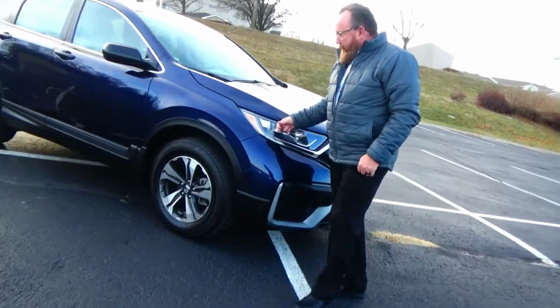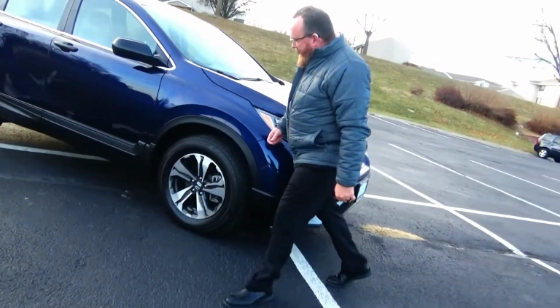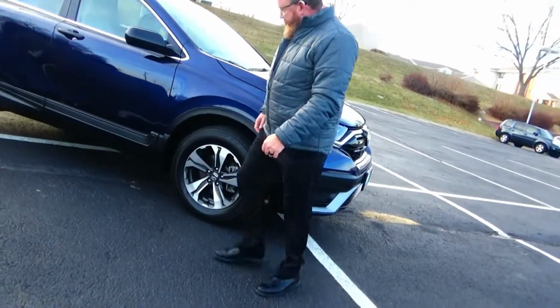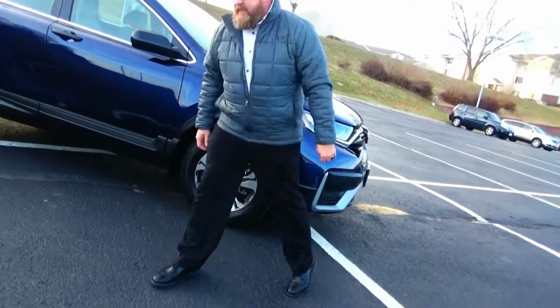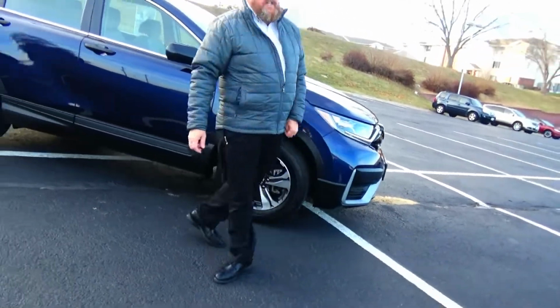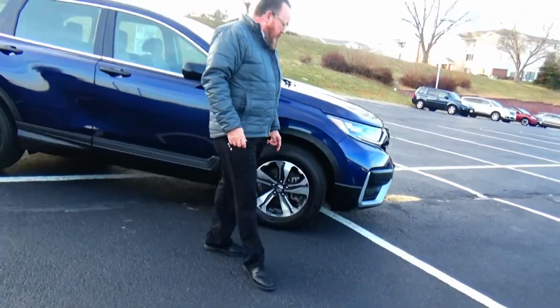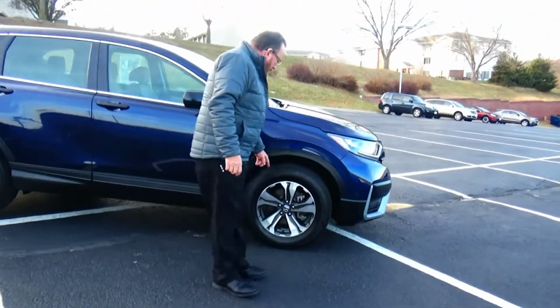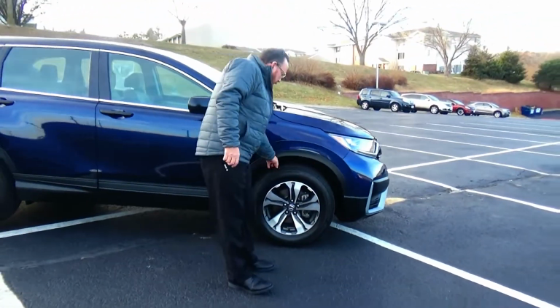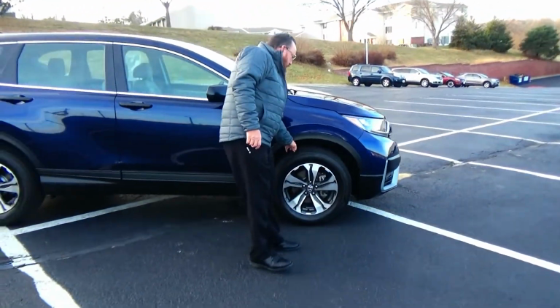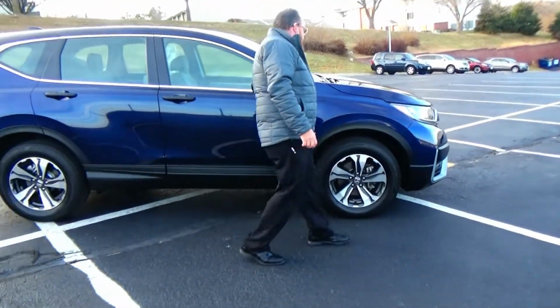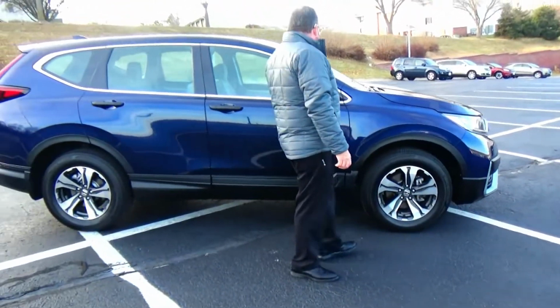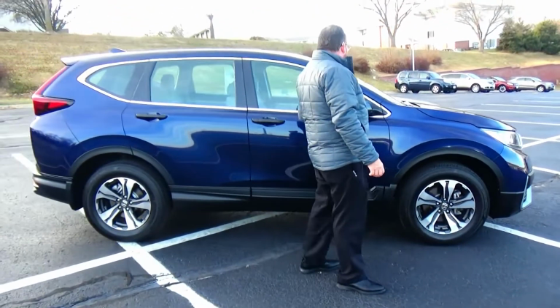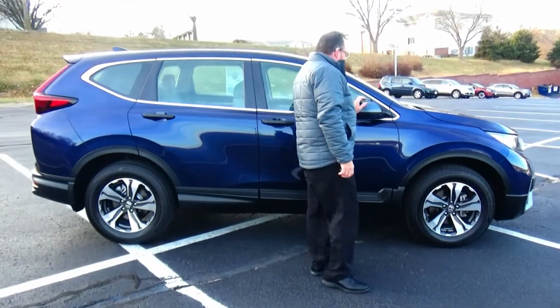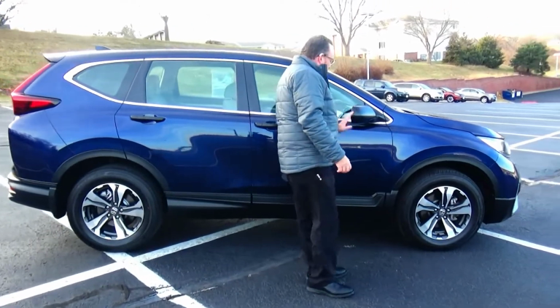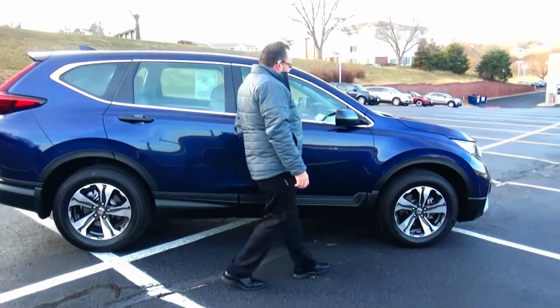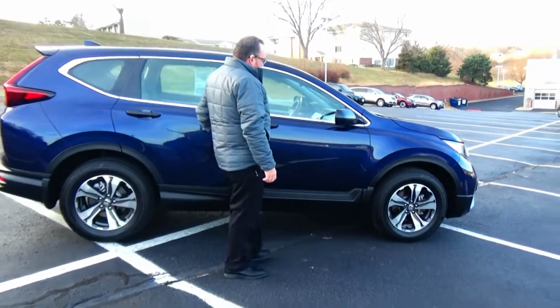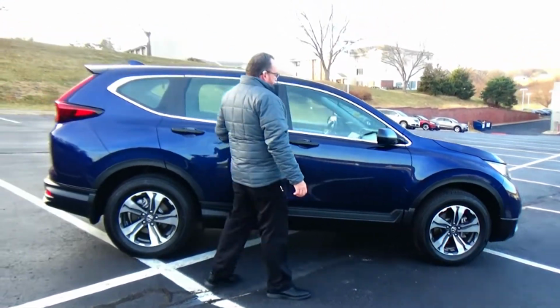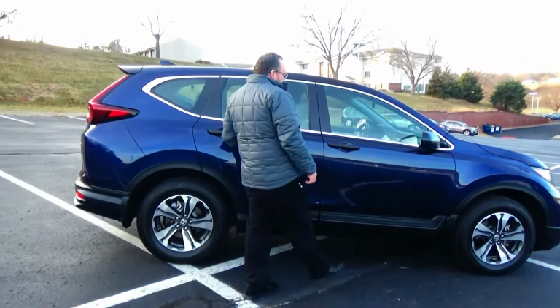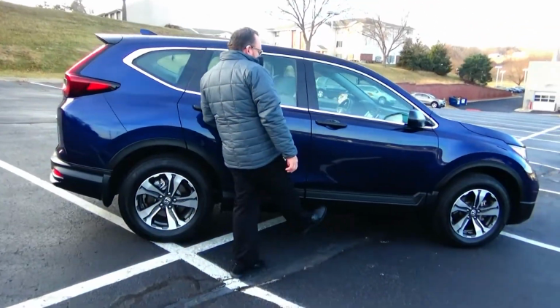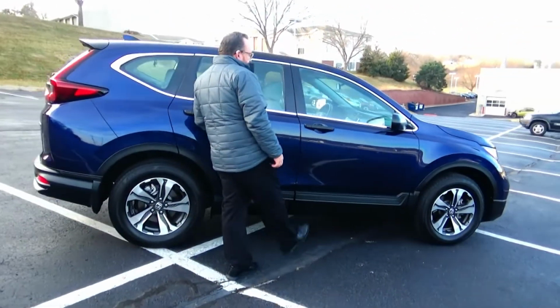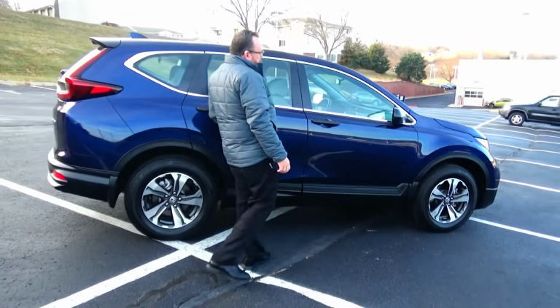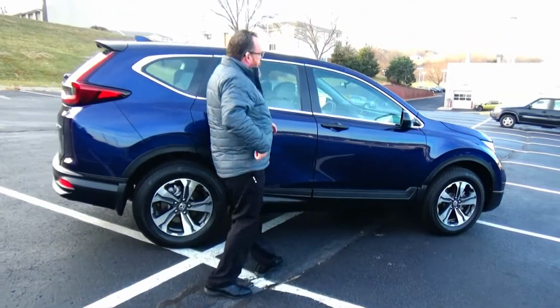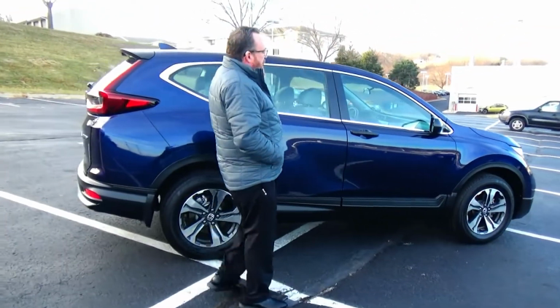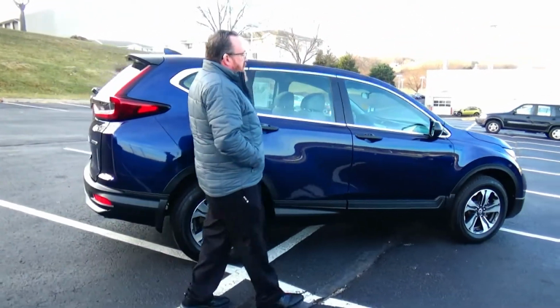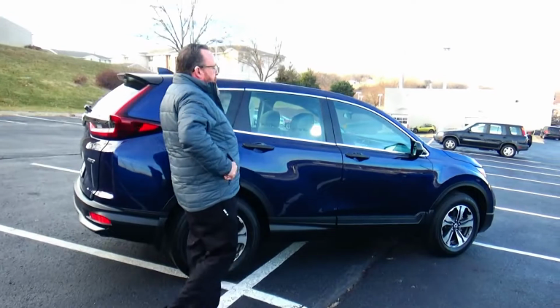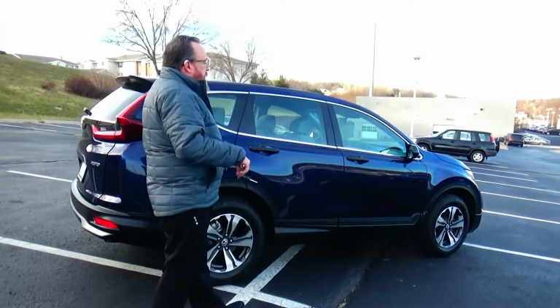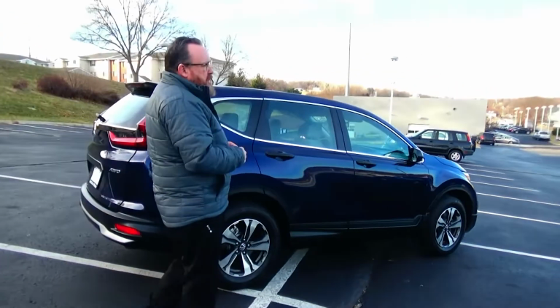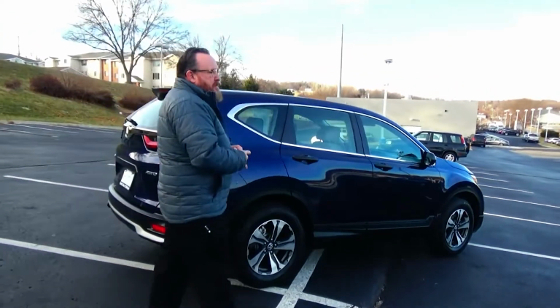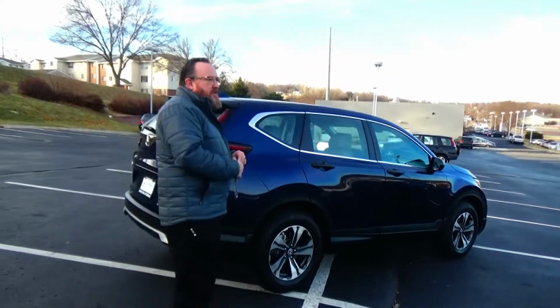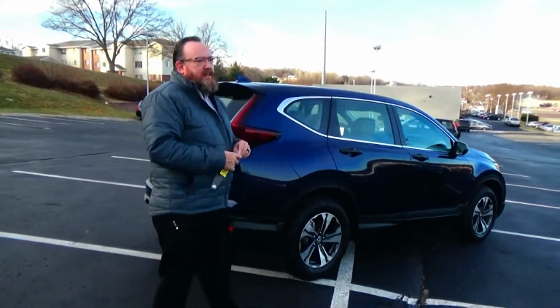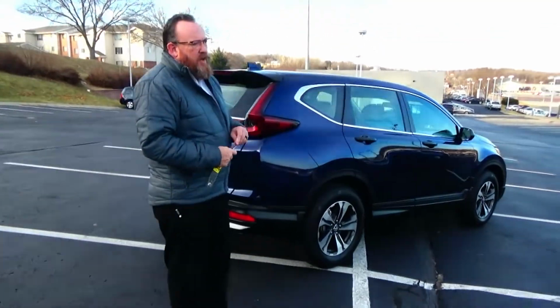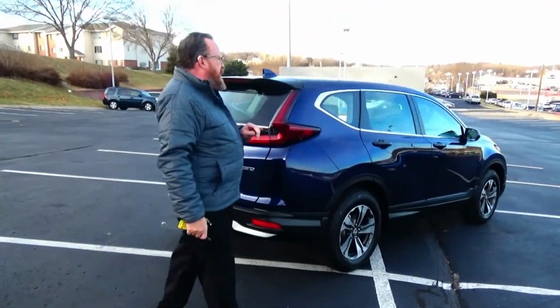Wraparound headlights, 17-inch alloy wheels with lots of tread on the tires, breakaway mirrors, reinforced steel door beams, and a dyed rocker panel self-protected from rock chips. This car has passed its mechanical inspection and is being sold as a certified car.